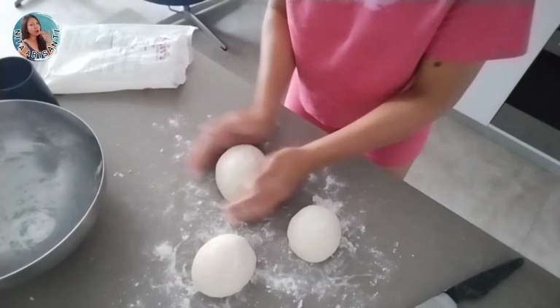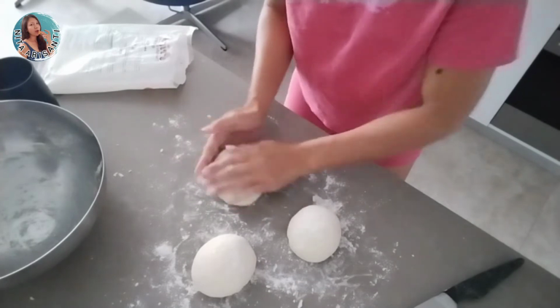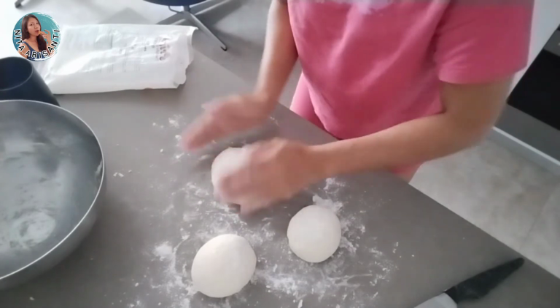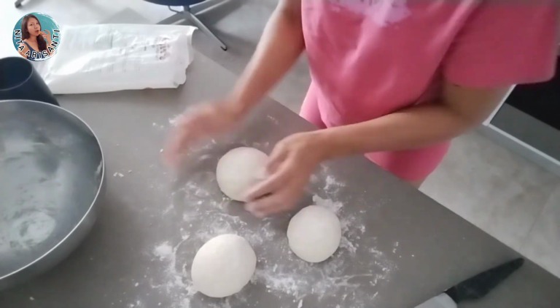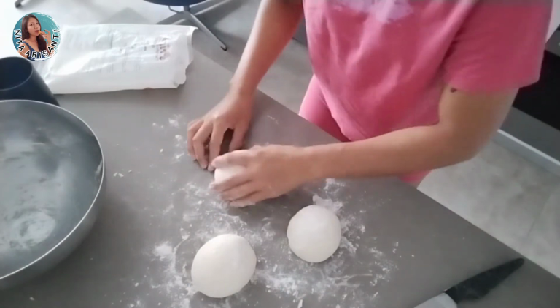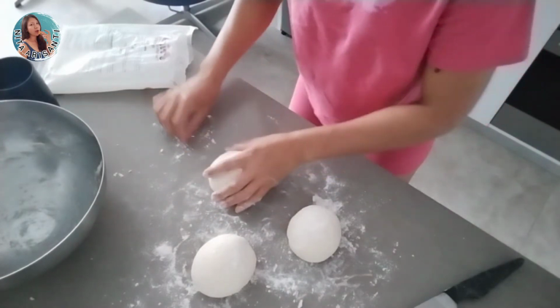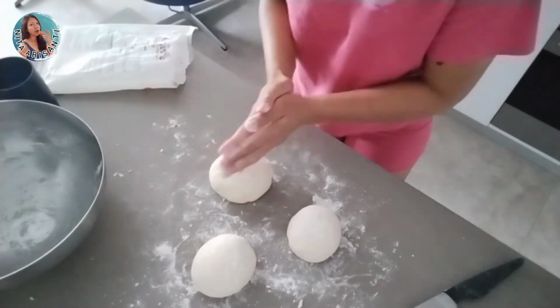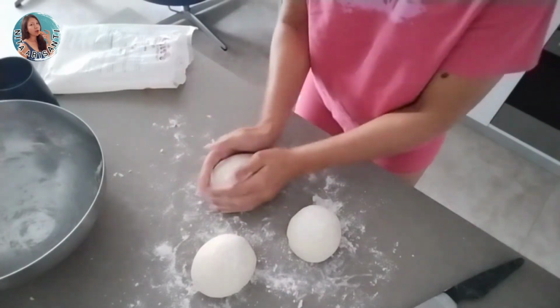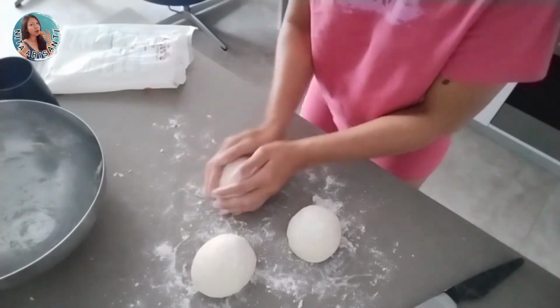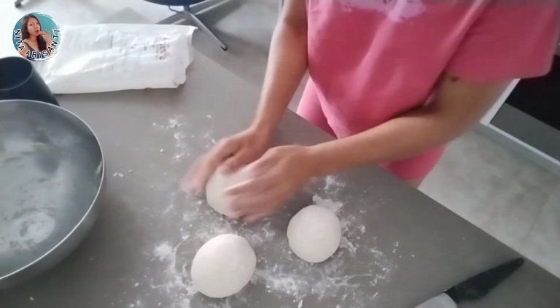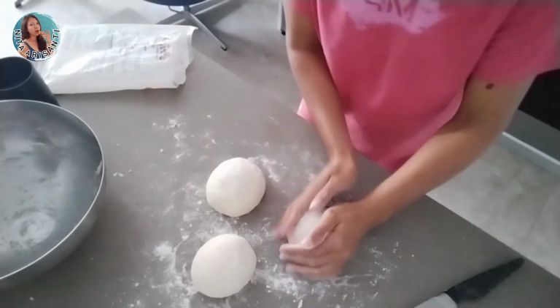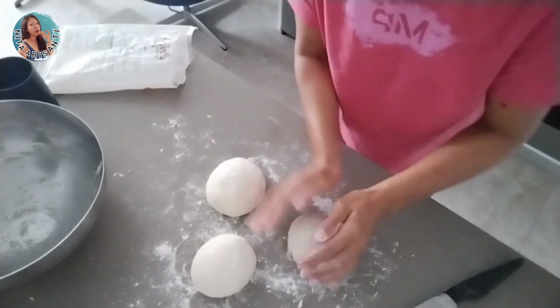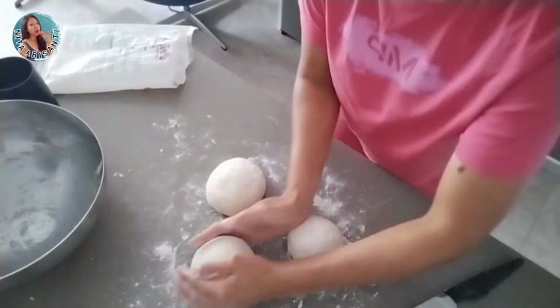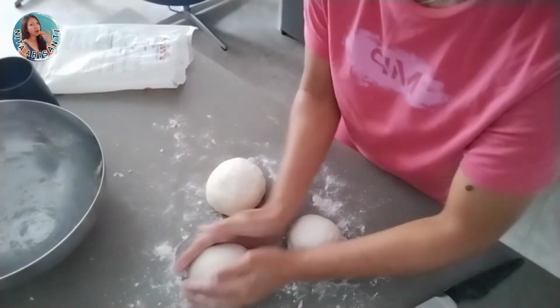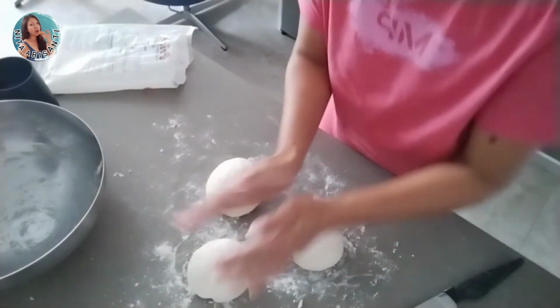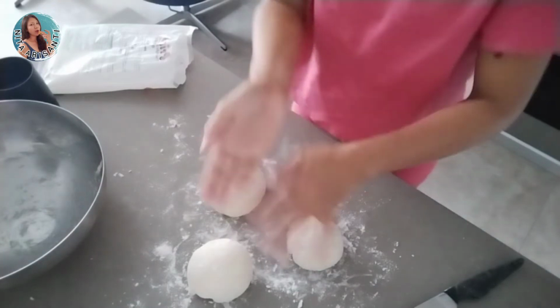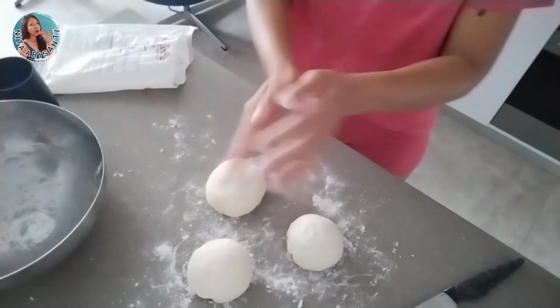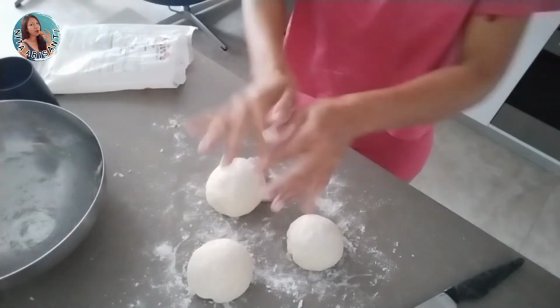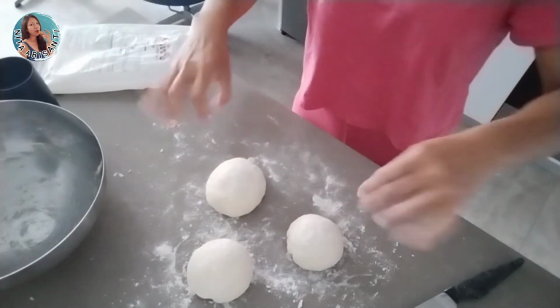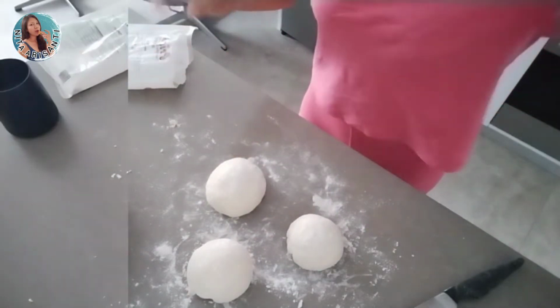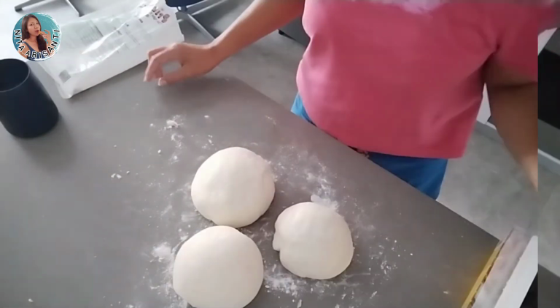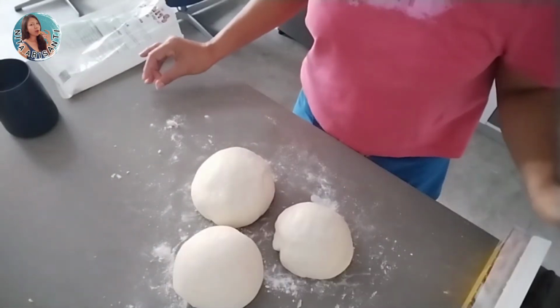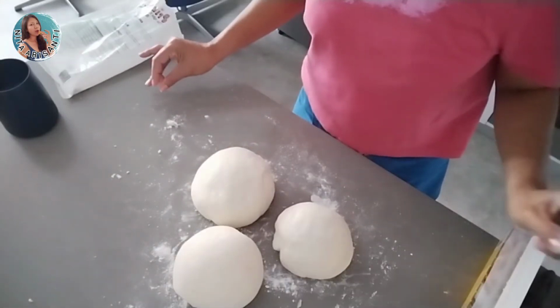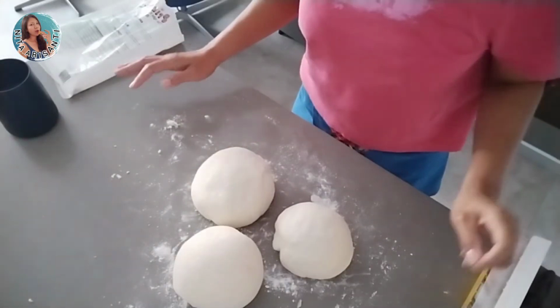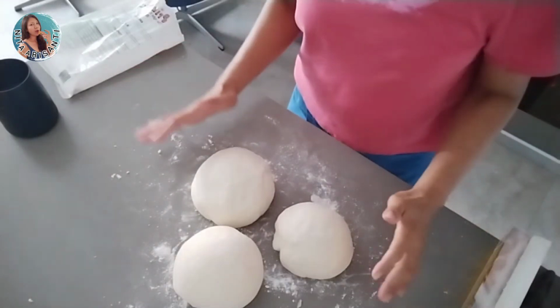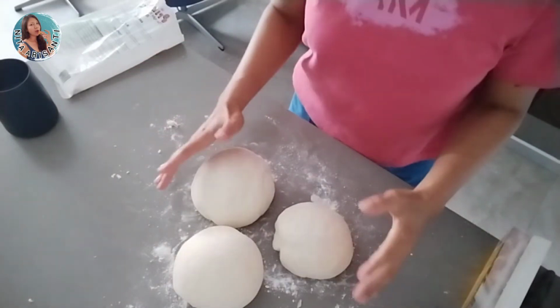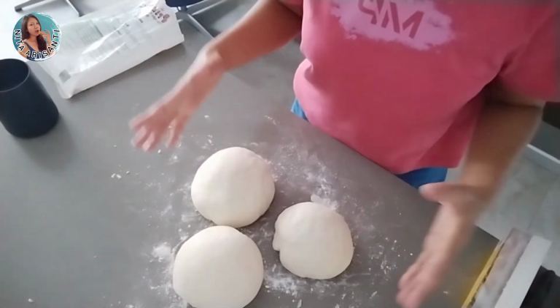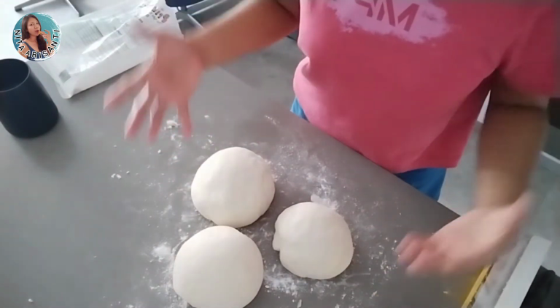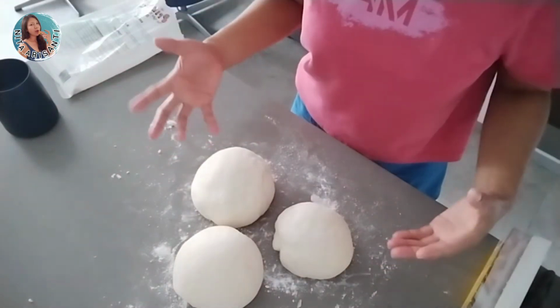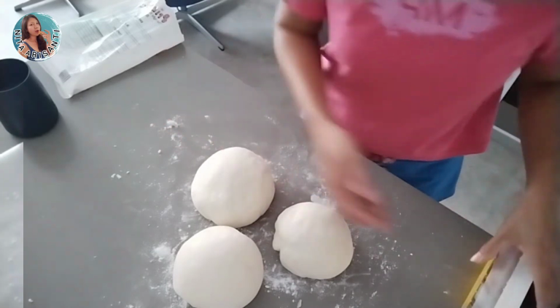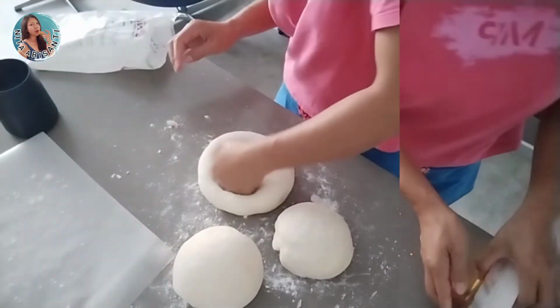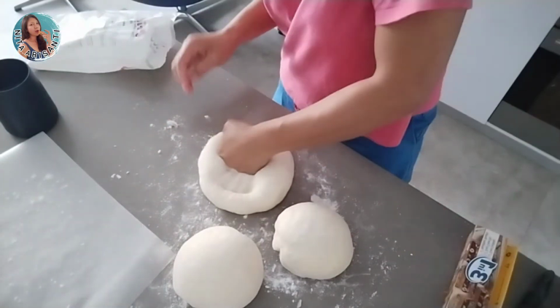Let them rest for another 30 minutes. Look, my friends — they are another double size of dough!